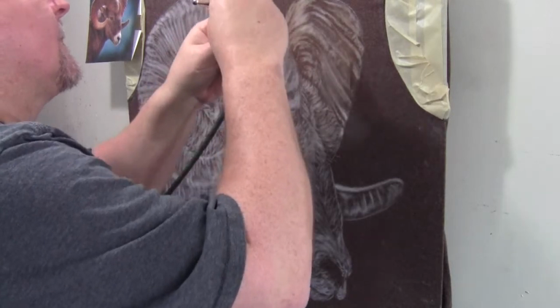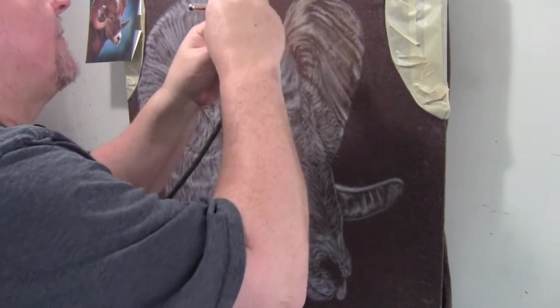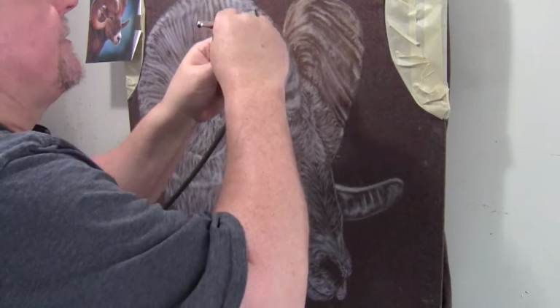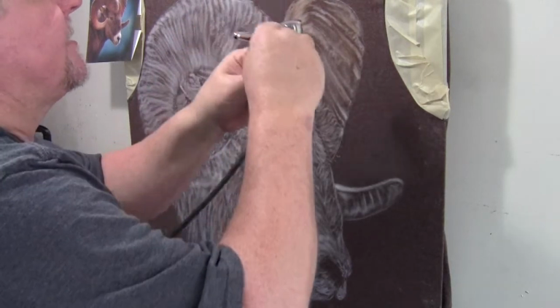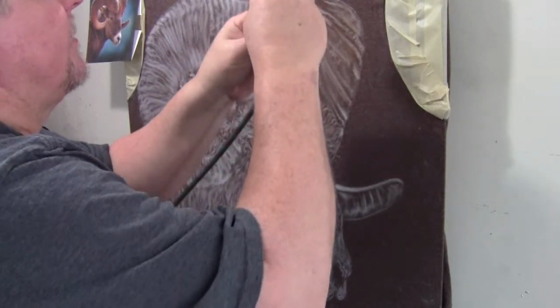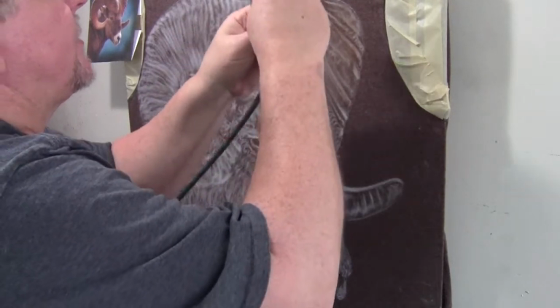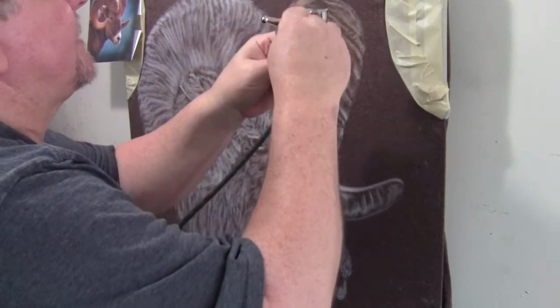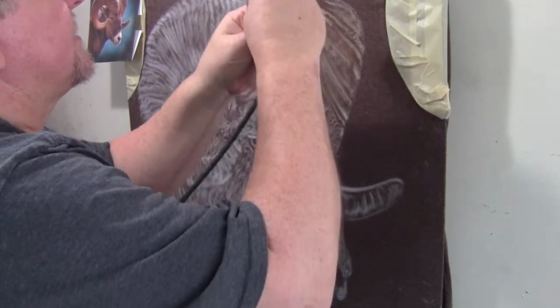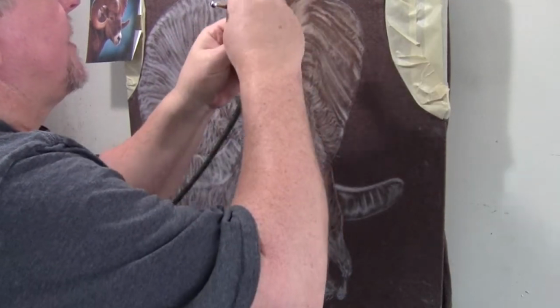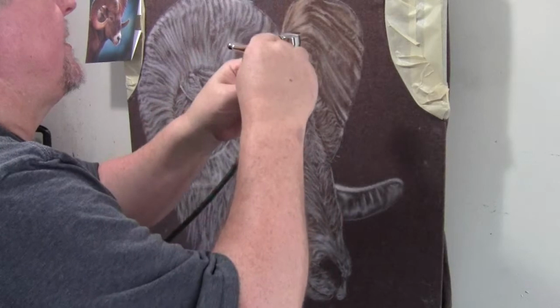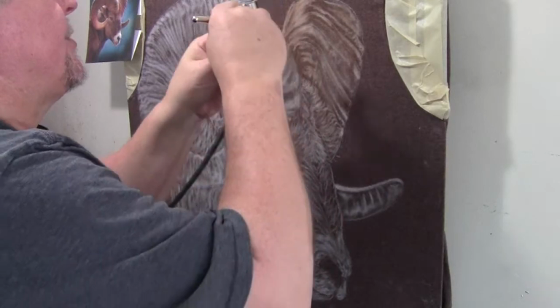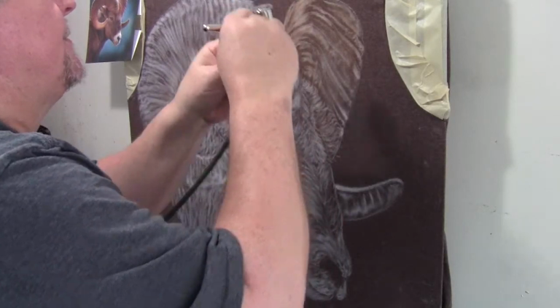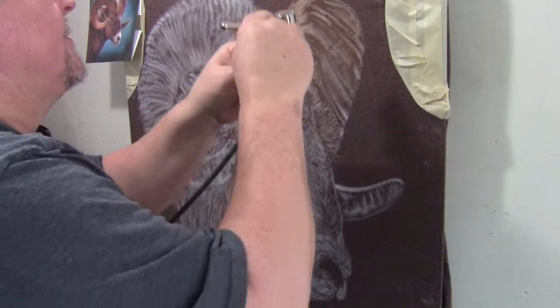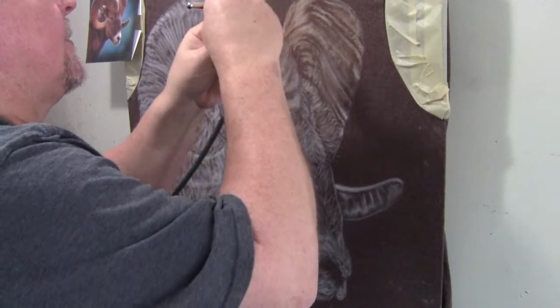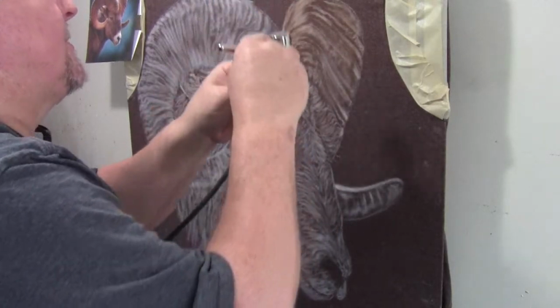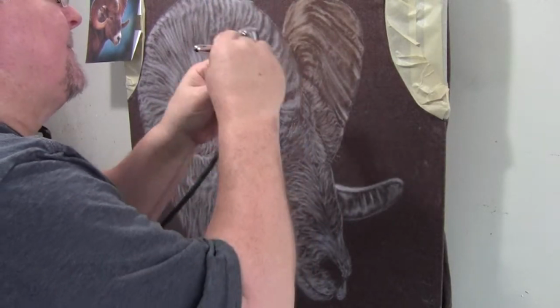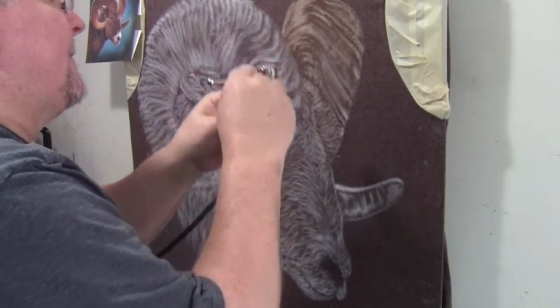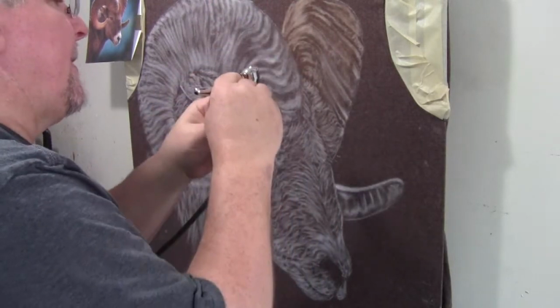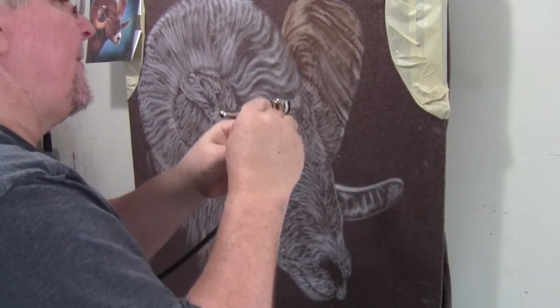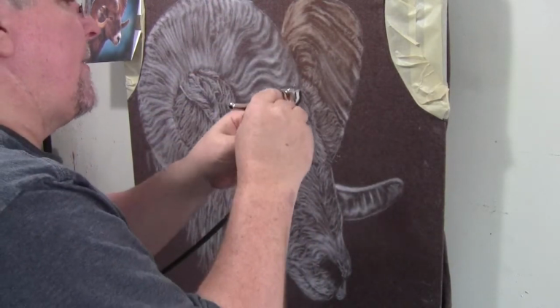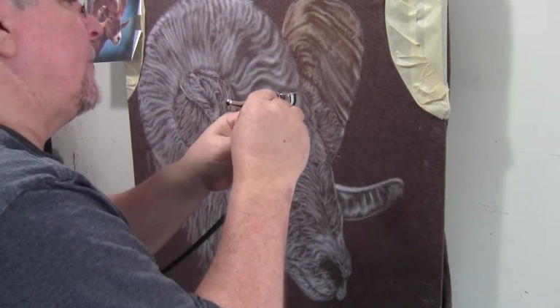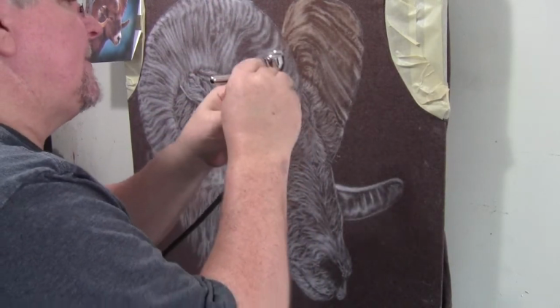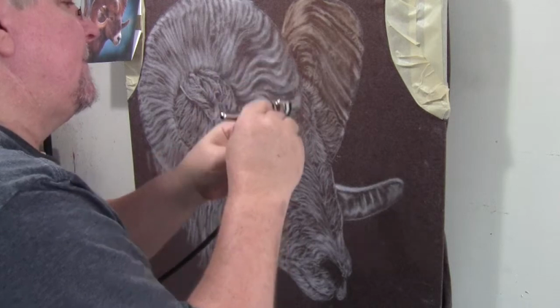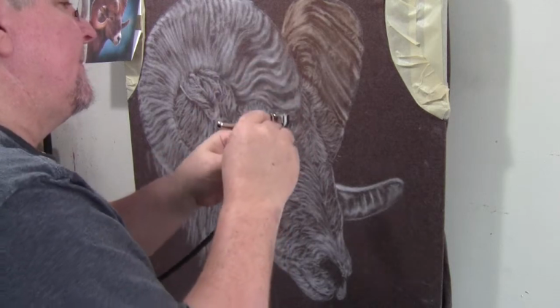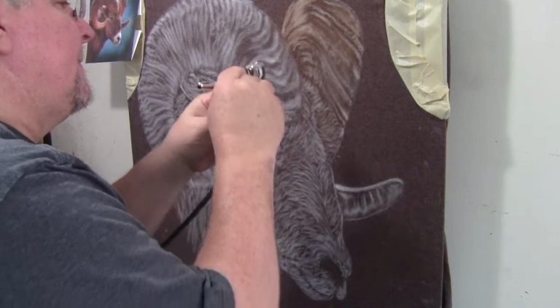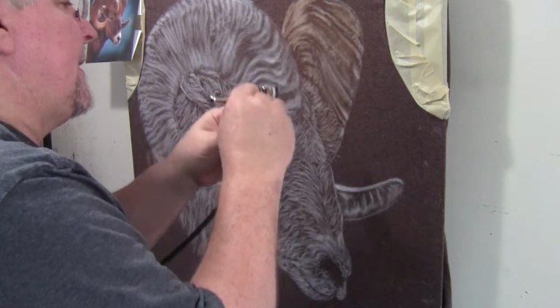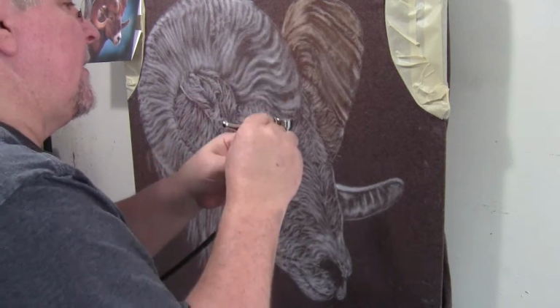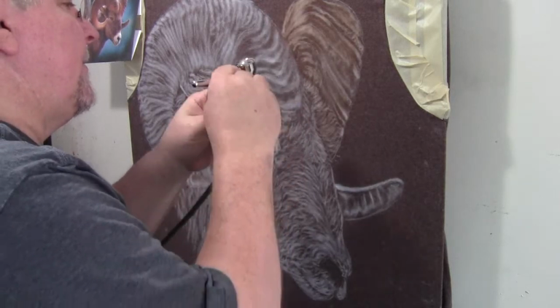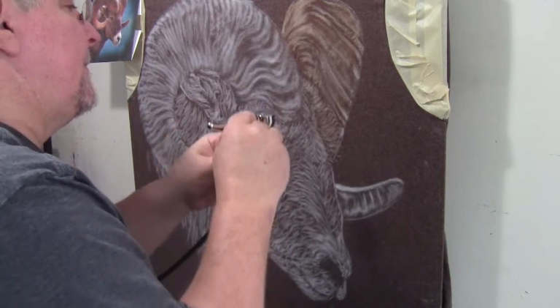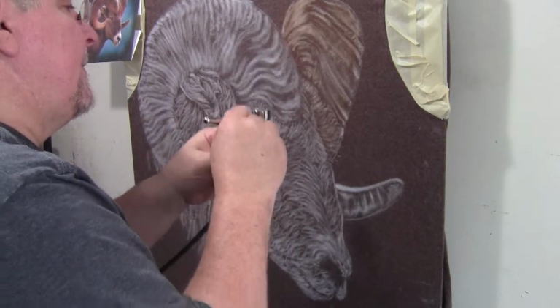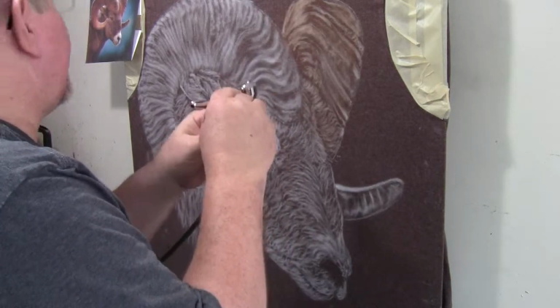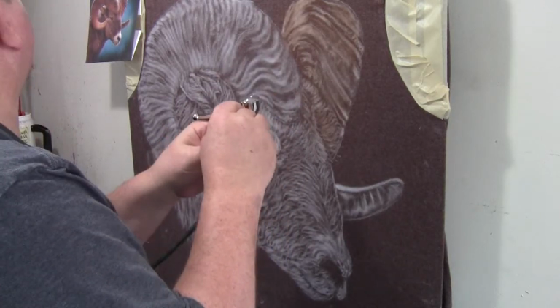I don't have to worry too much about overspray because it's going to blend right into the shirt so you won't notice it. It's mainly to tone down these whites and get the under-lined fur.